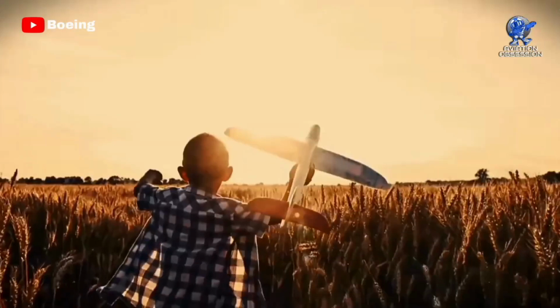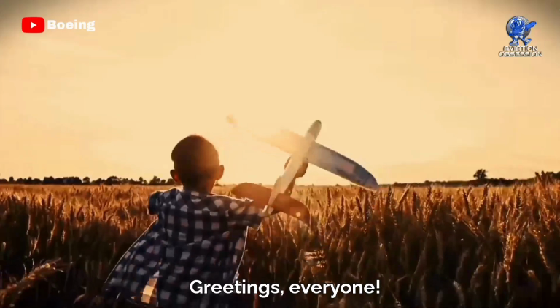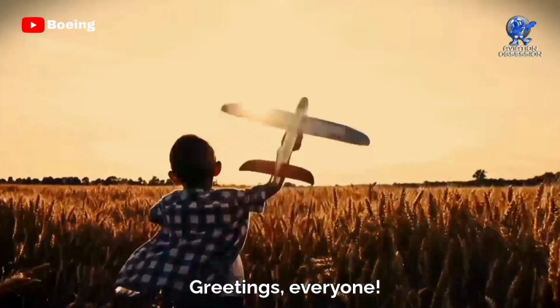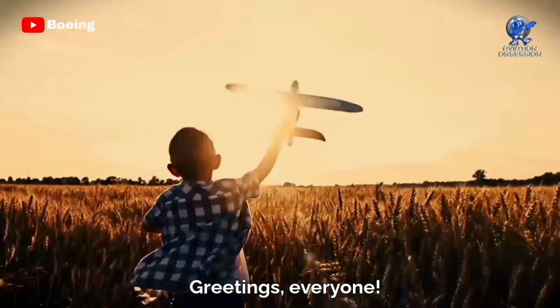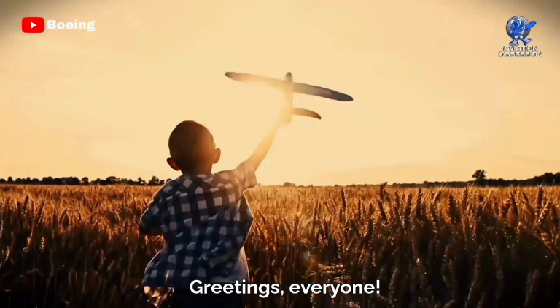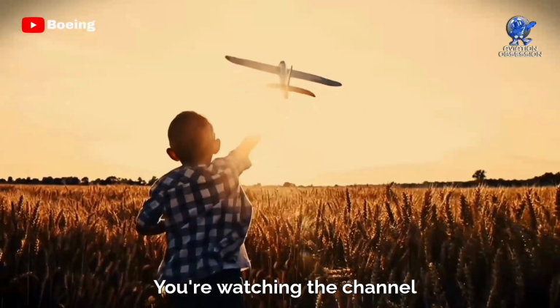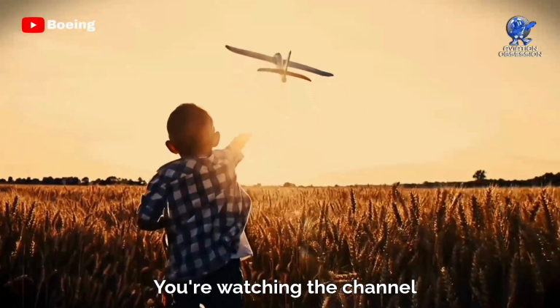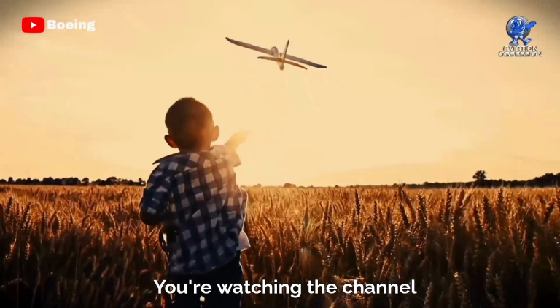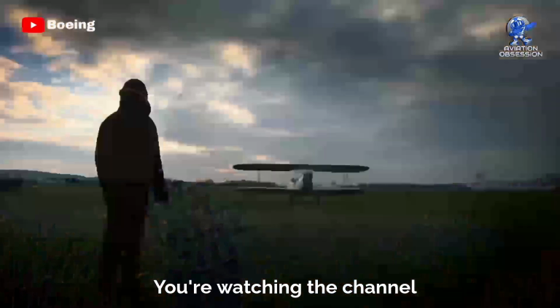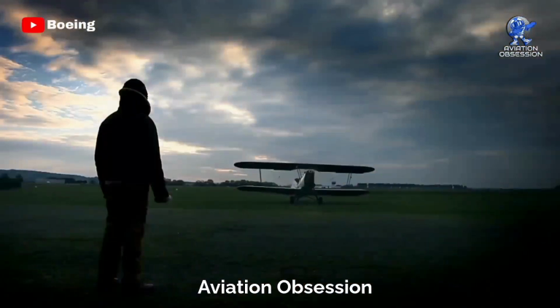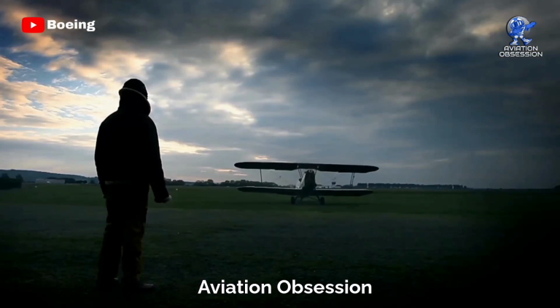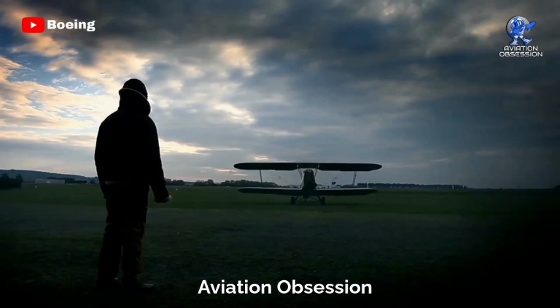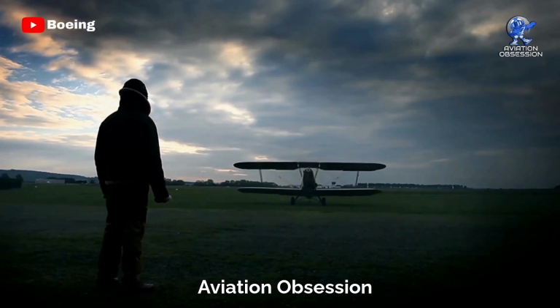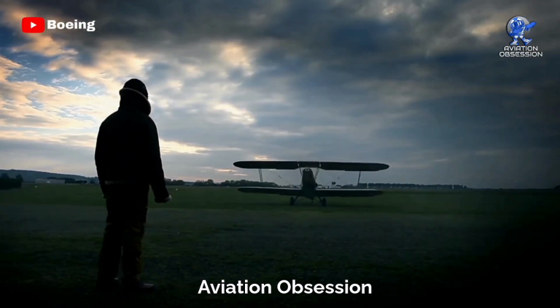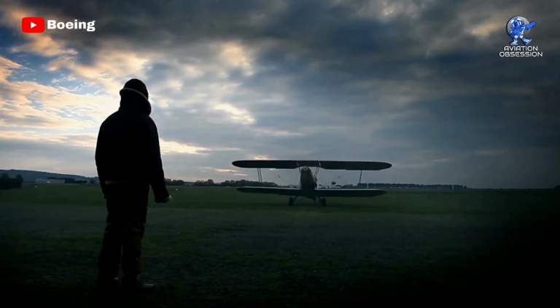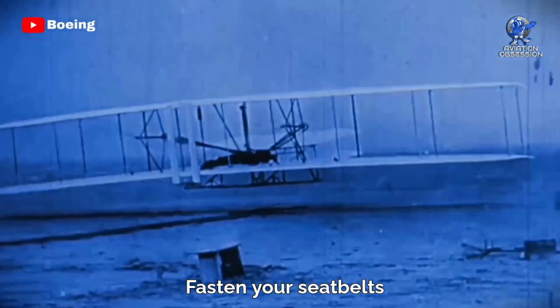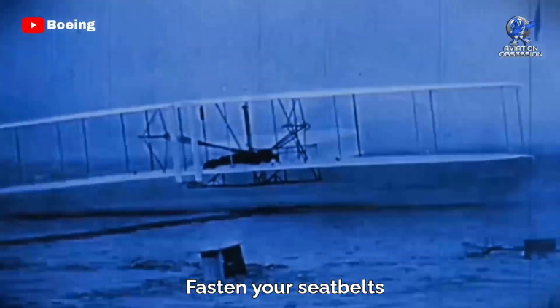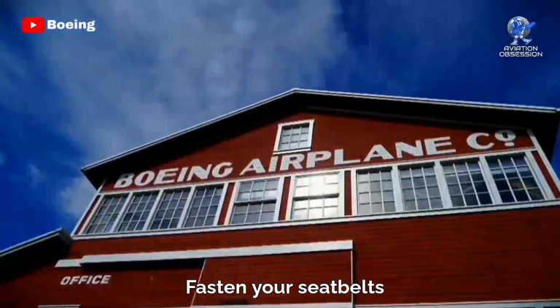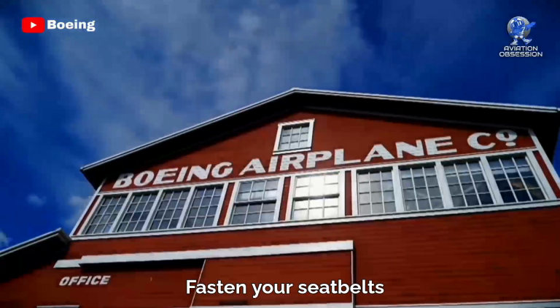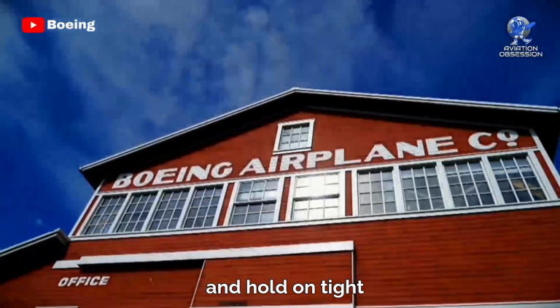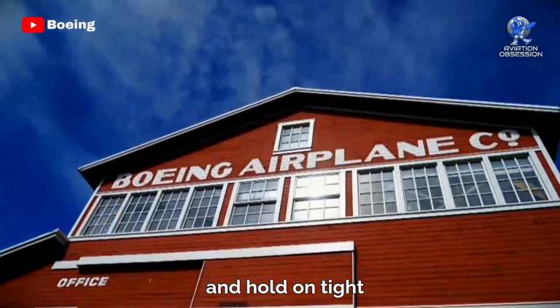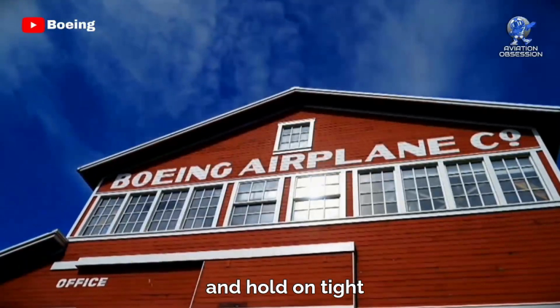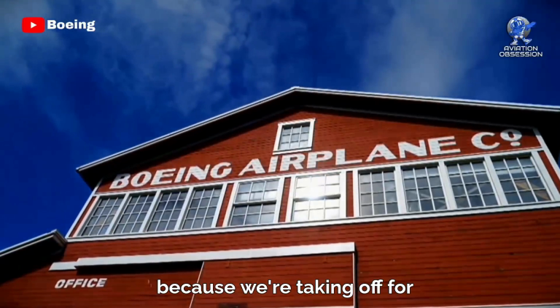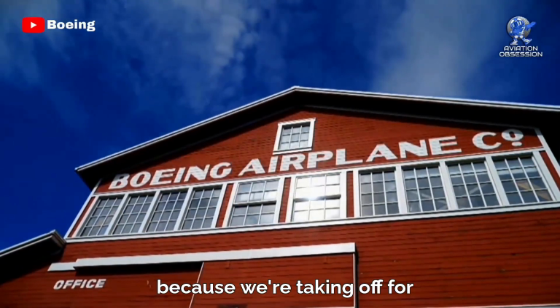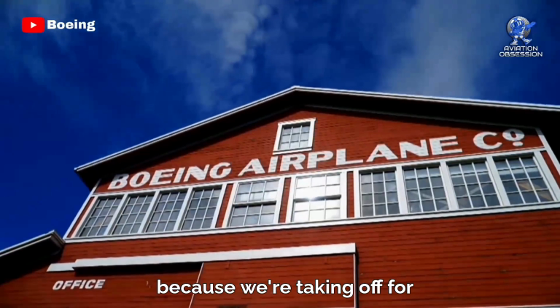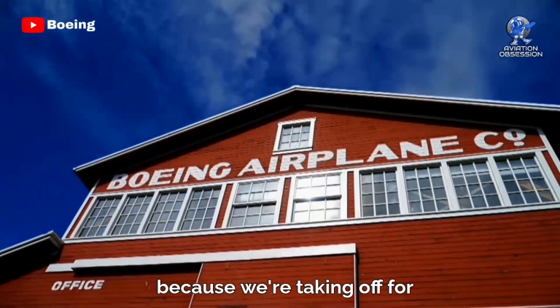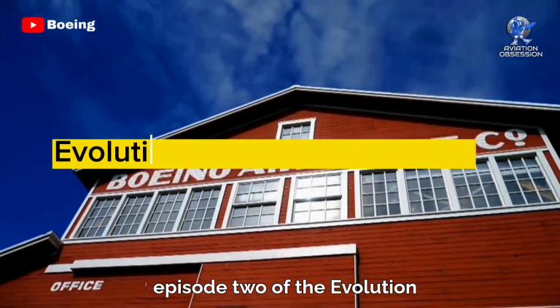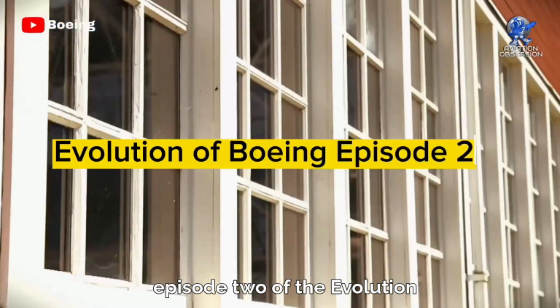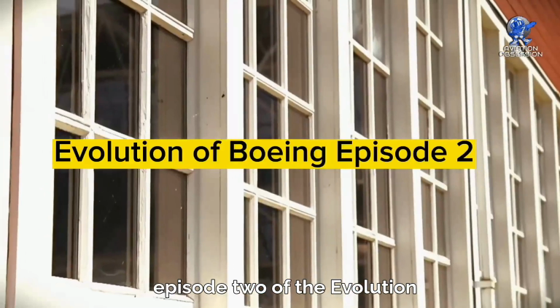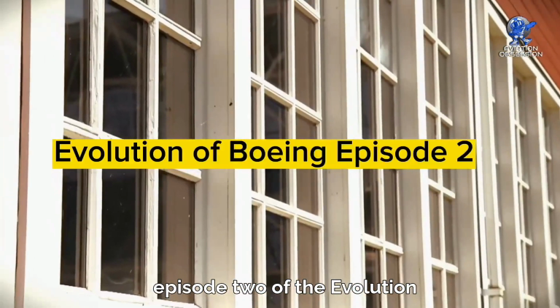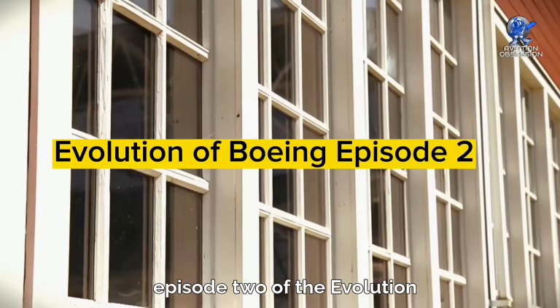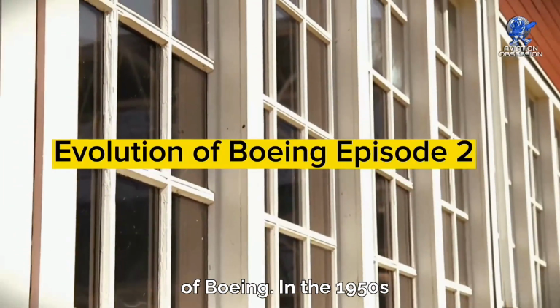Greetings everyone. You're watching the channel Aviation Obsession. Fasten your seatbelts and hold on tight, because we're taking off for episode 2 of the evolution of Boeing.